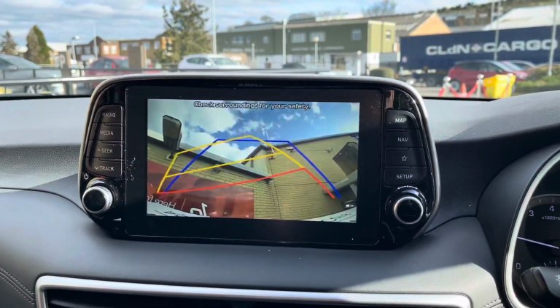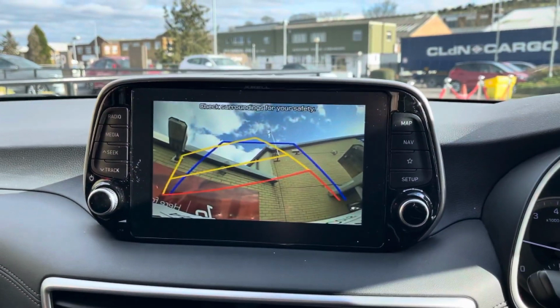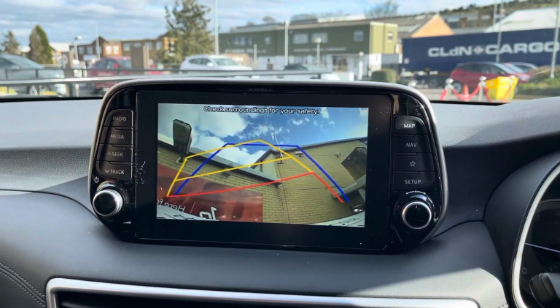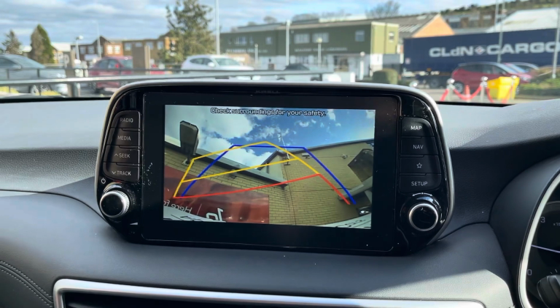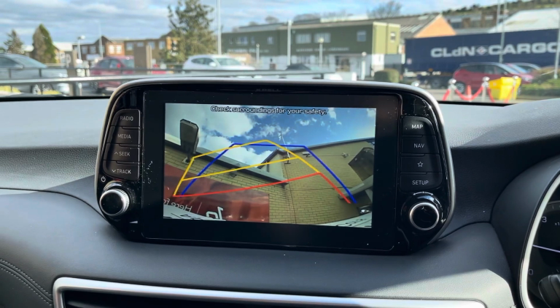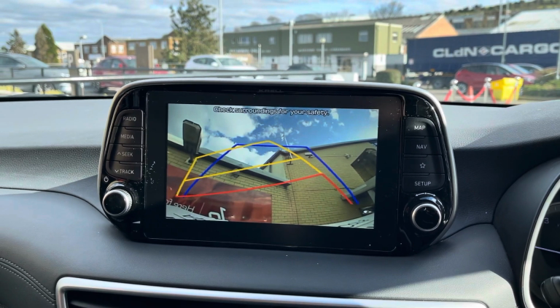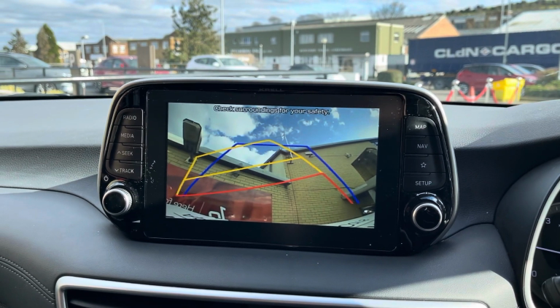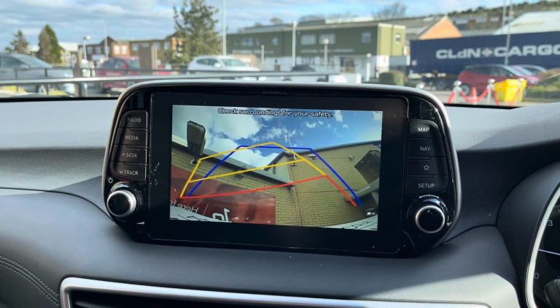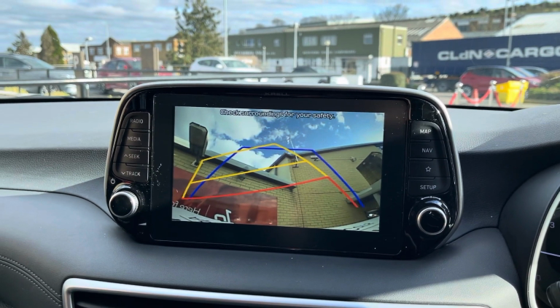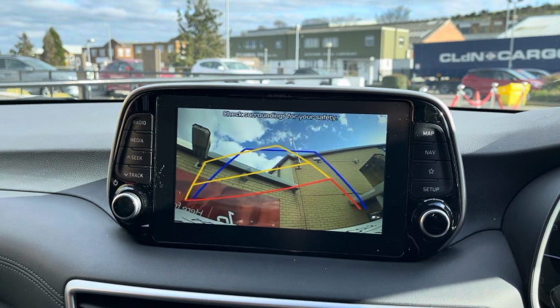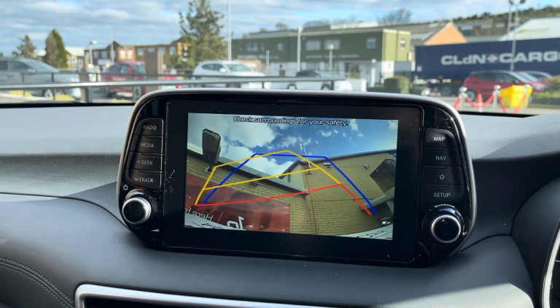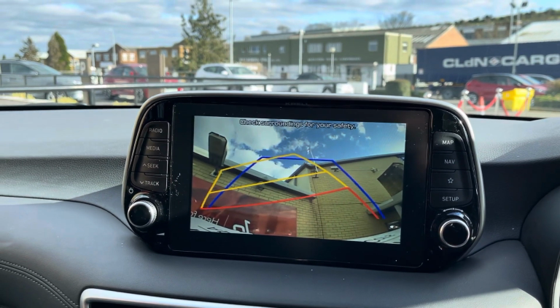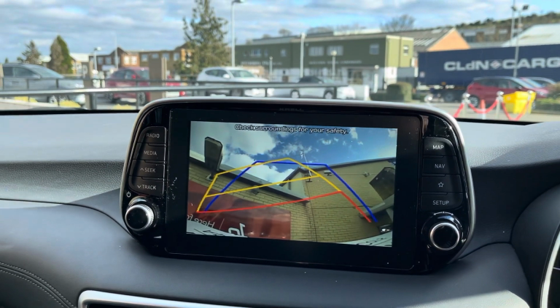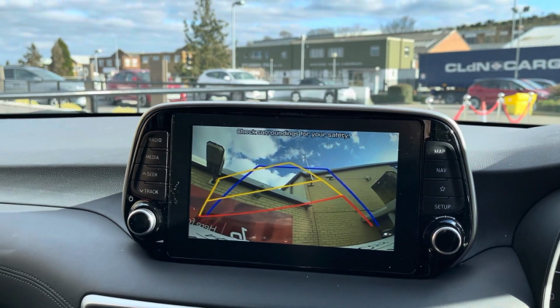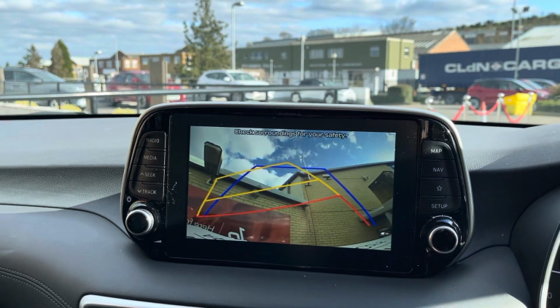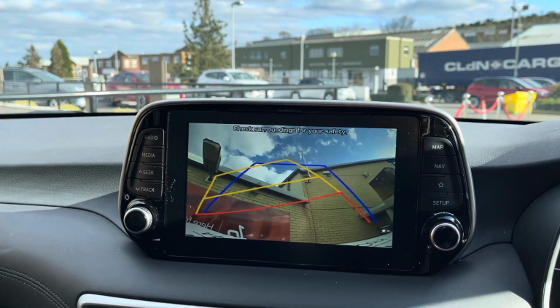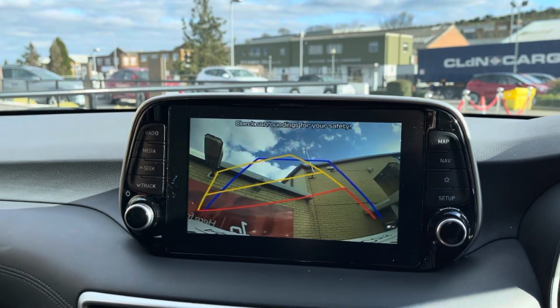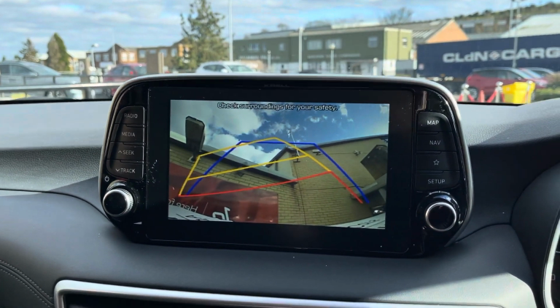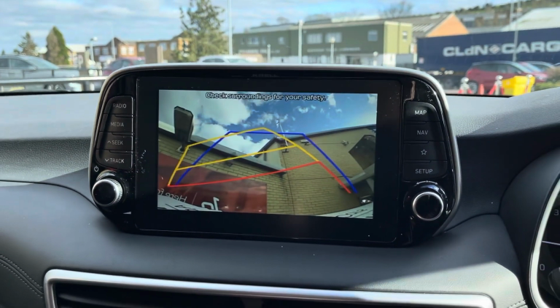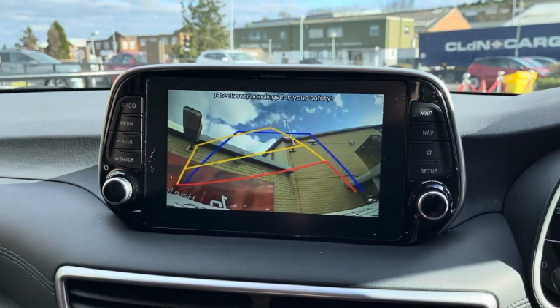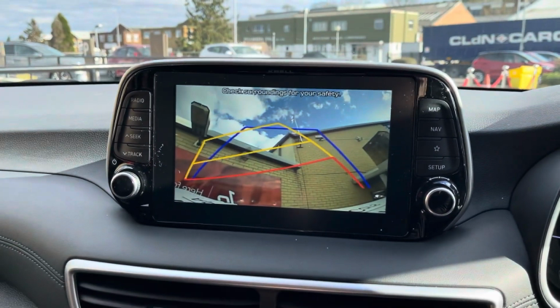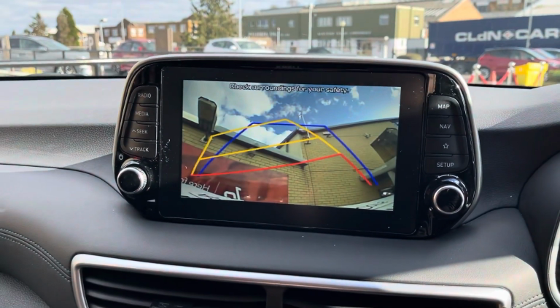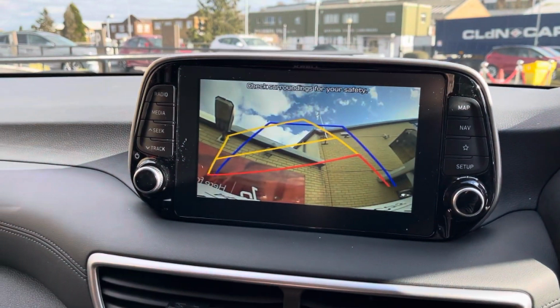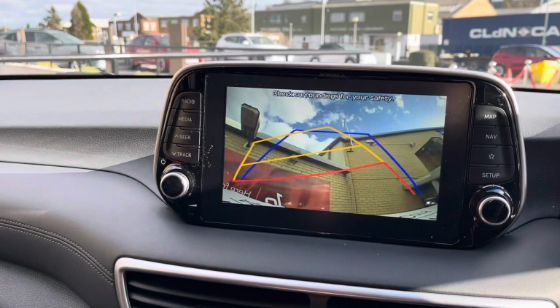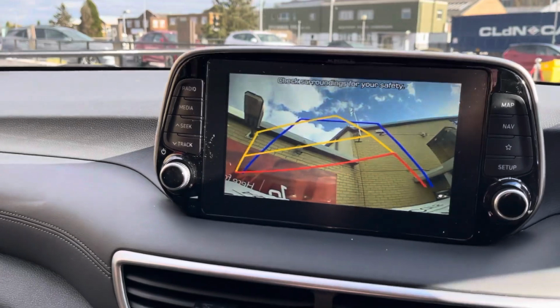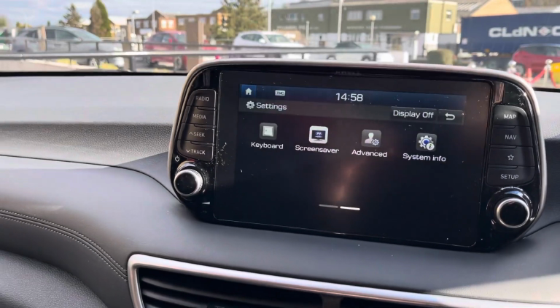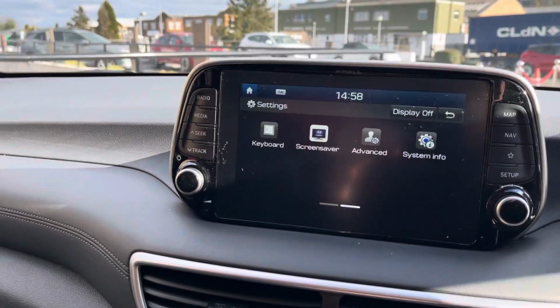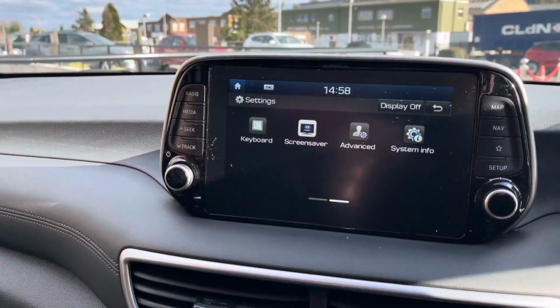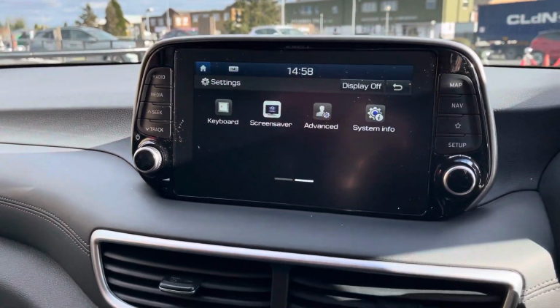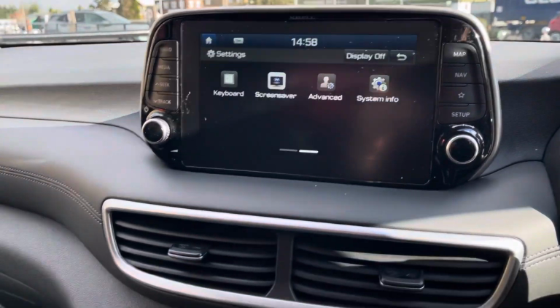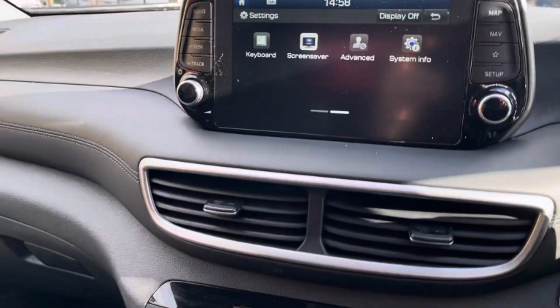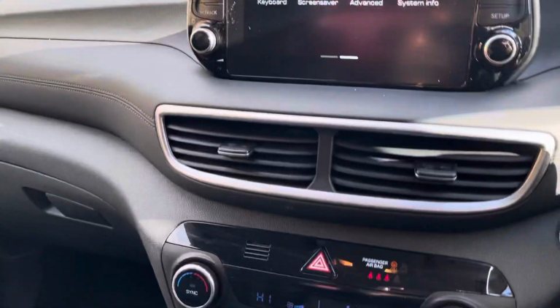Starting the engine up, you get a rear view camera — which is pointing at the sky at the moment because the tailgate is open, which obviously you wouldn't normally drive like that.